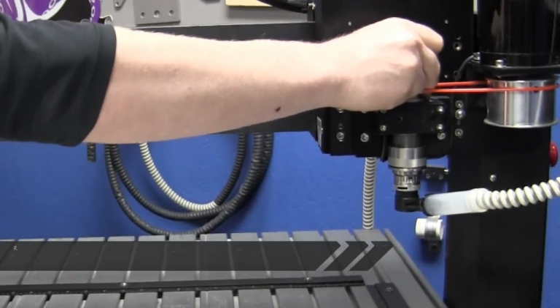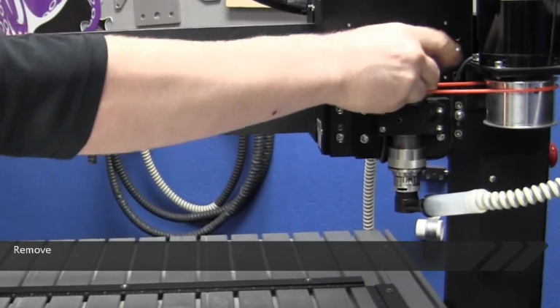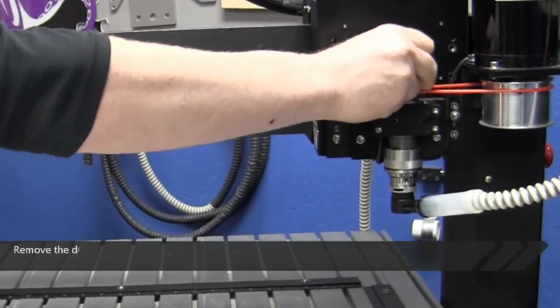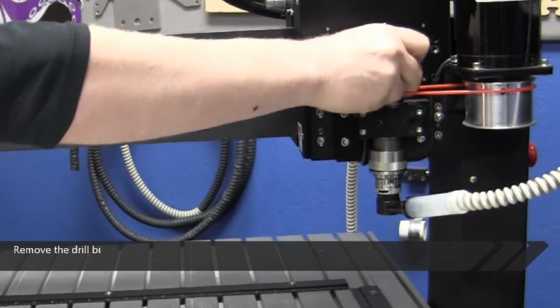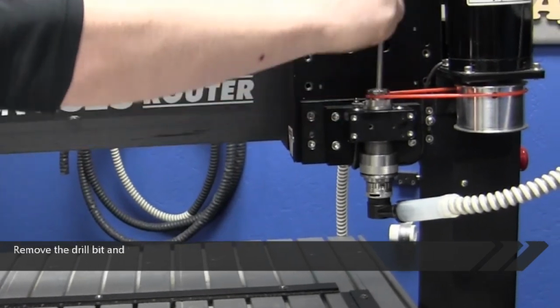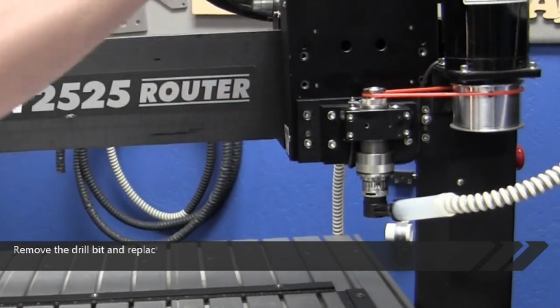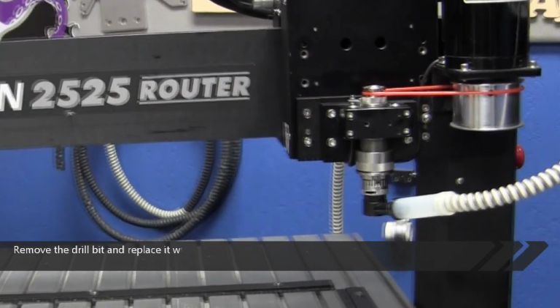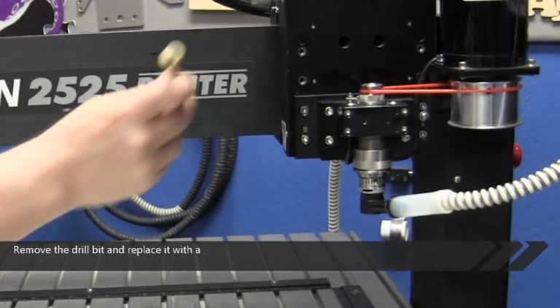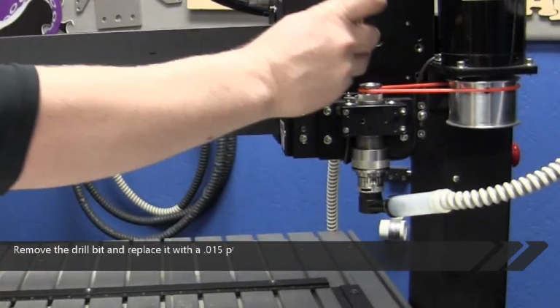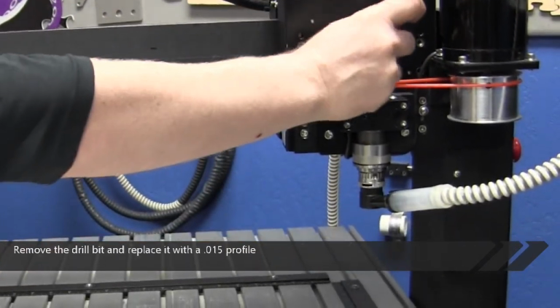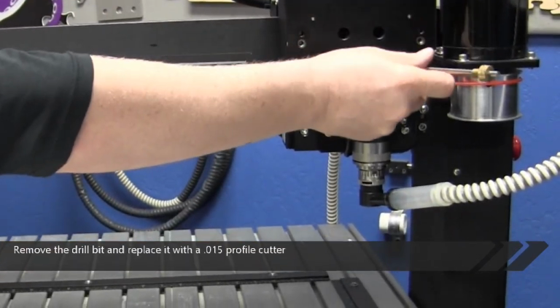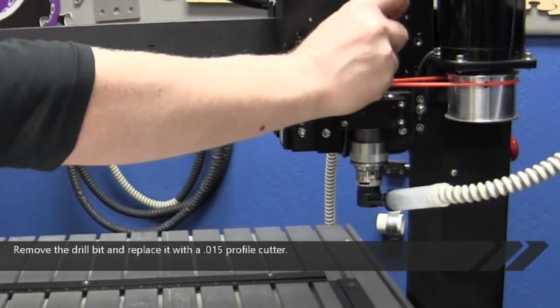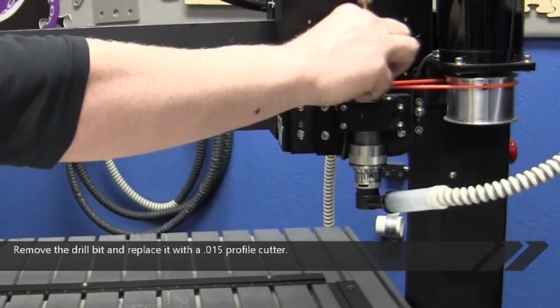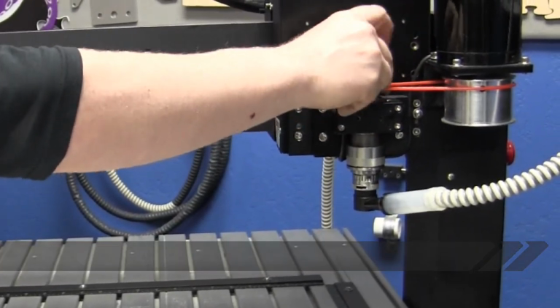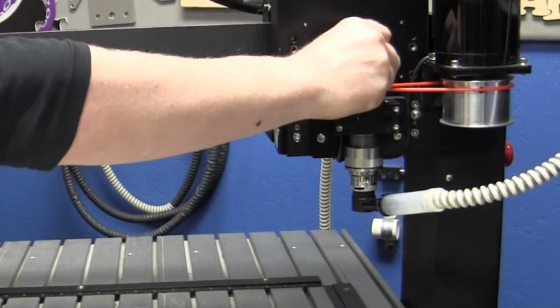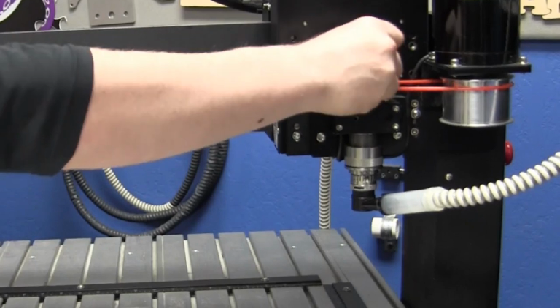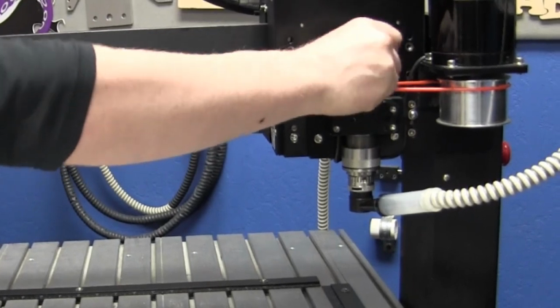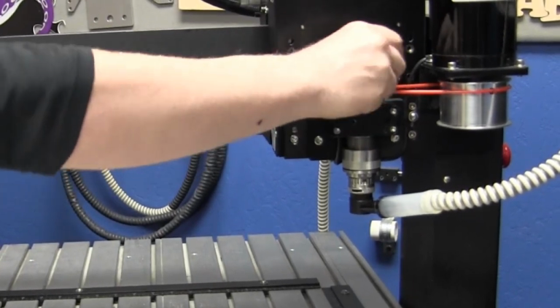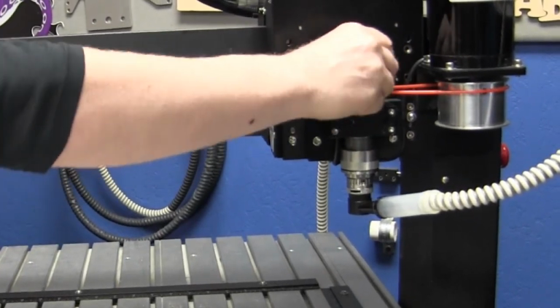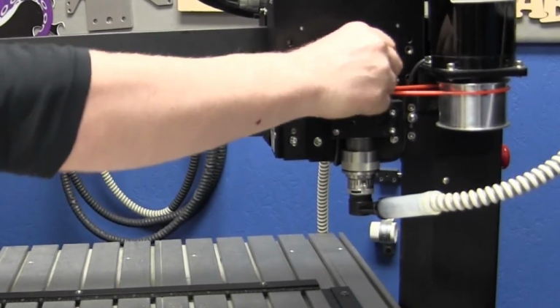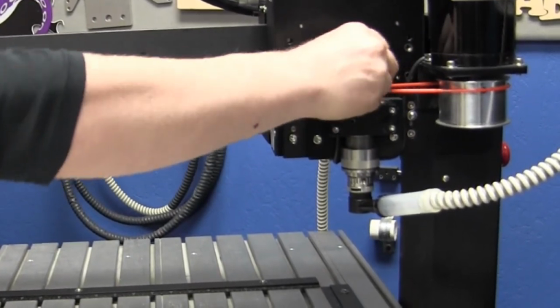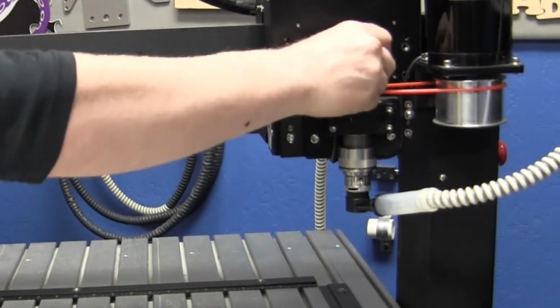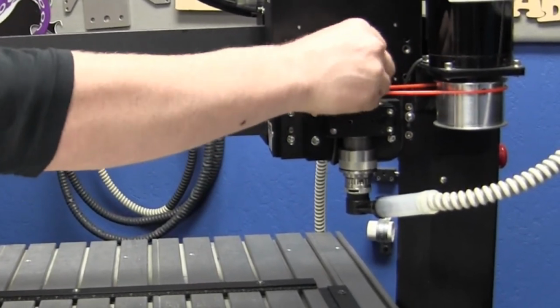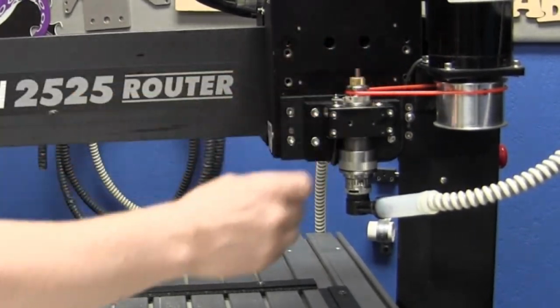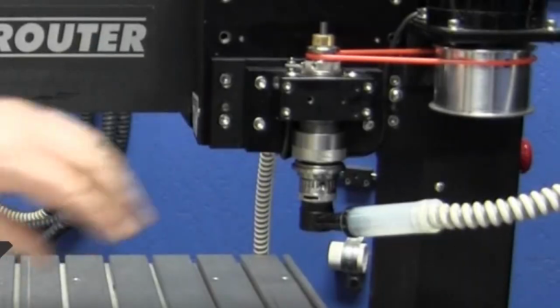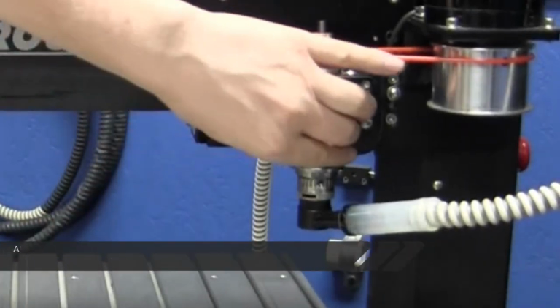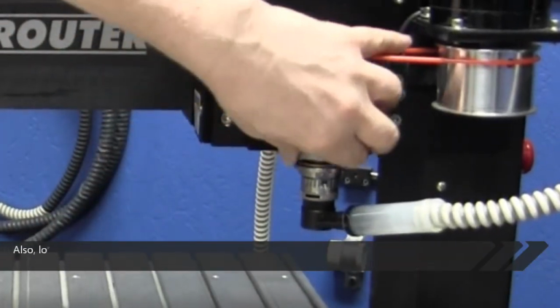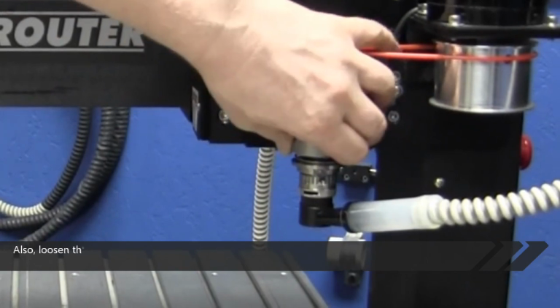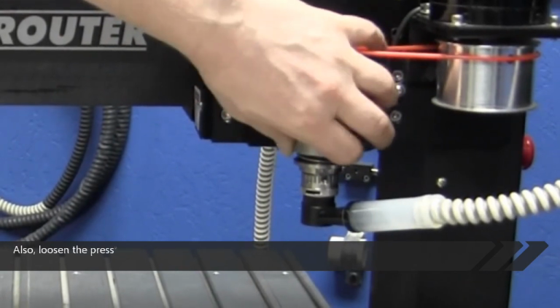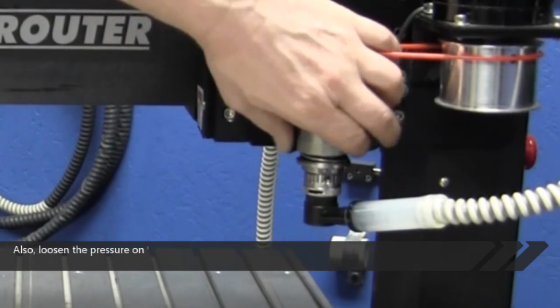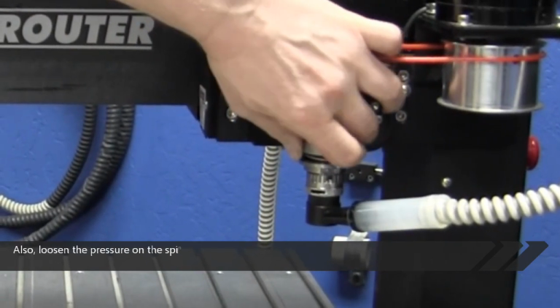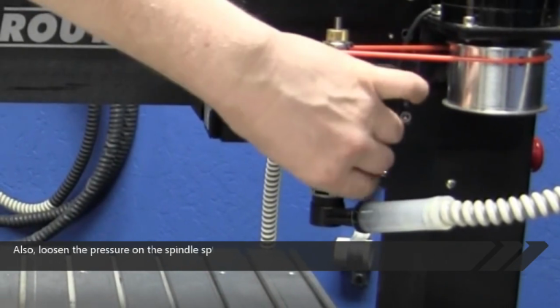Remove the drill bit and replace it with a 15 thousandths profile cutter. Also, loosen the pressure on the spindle spring.